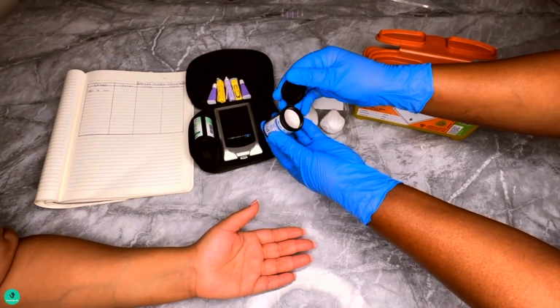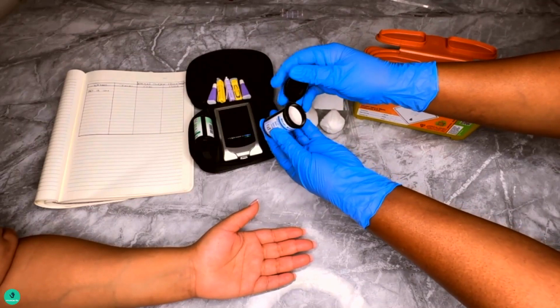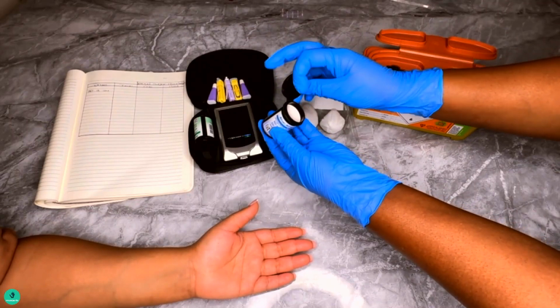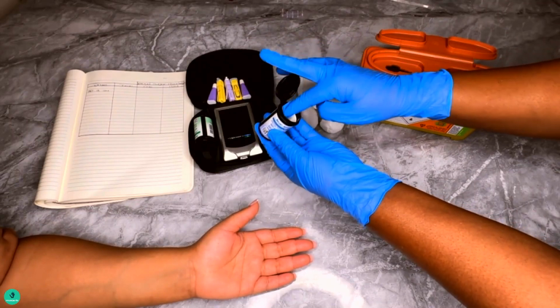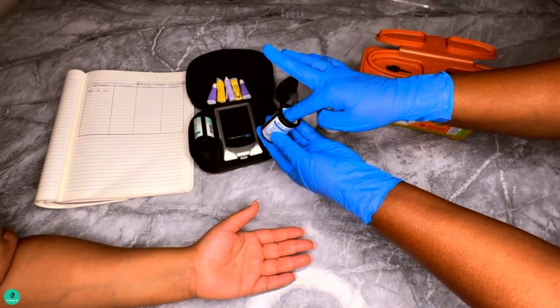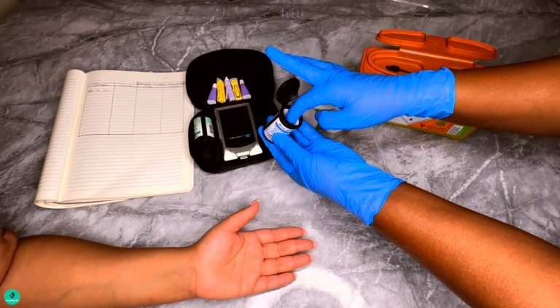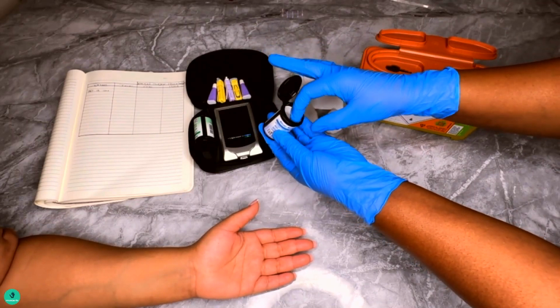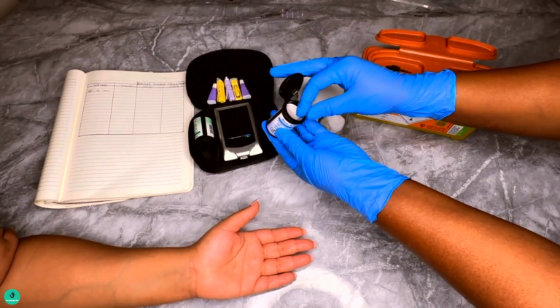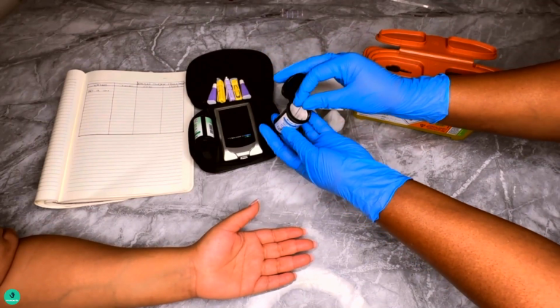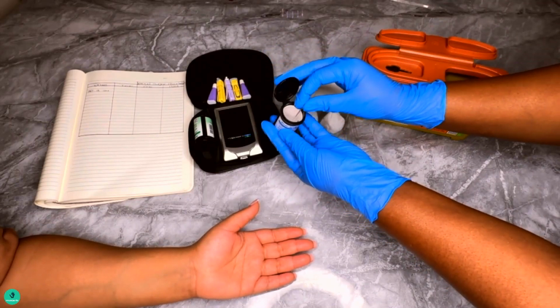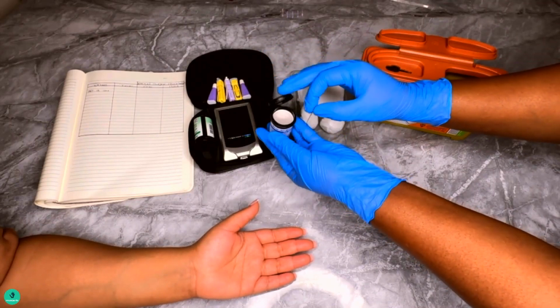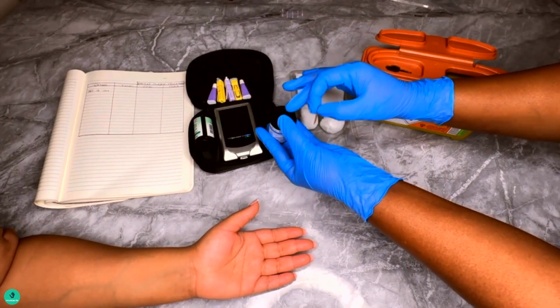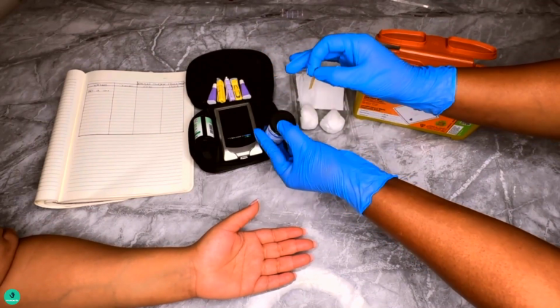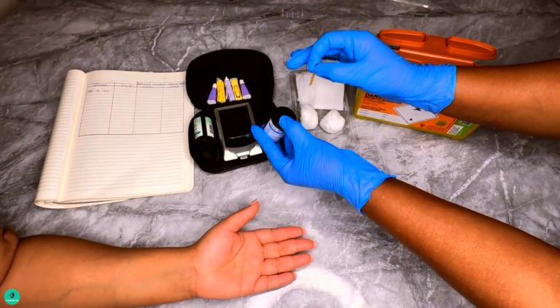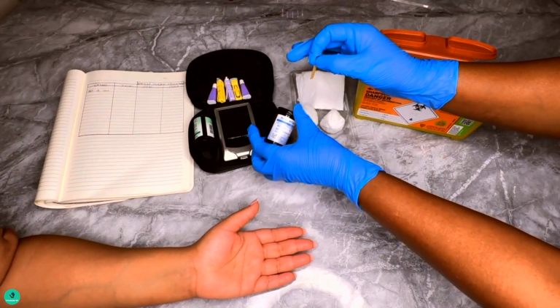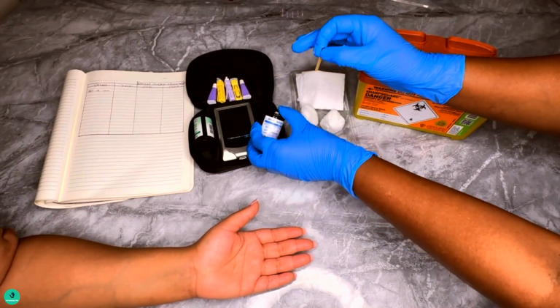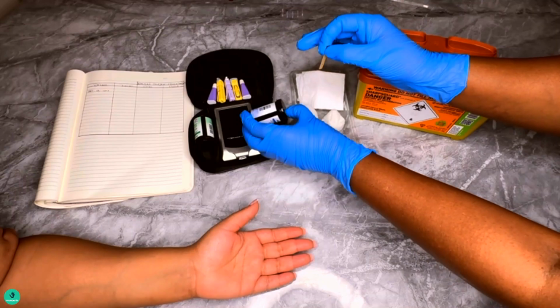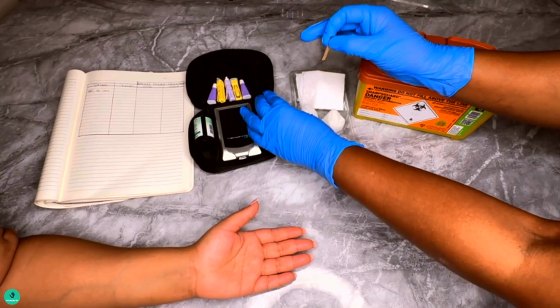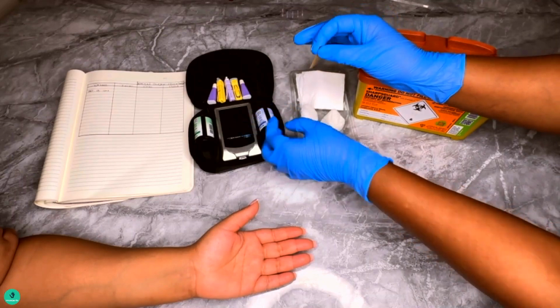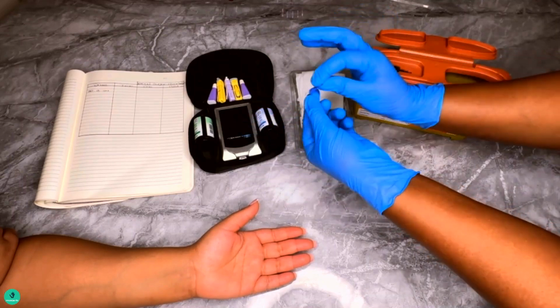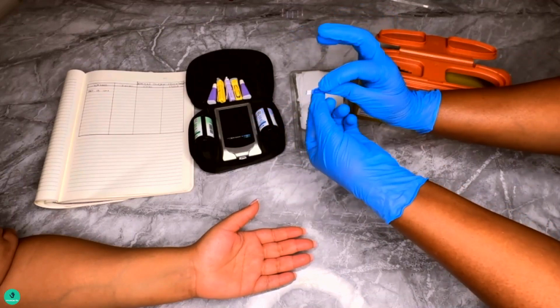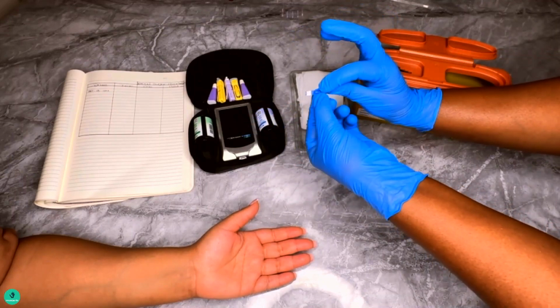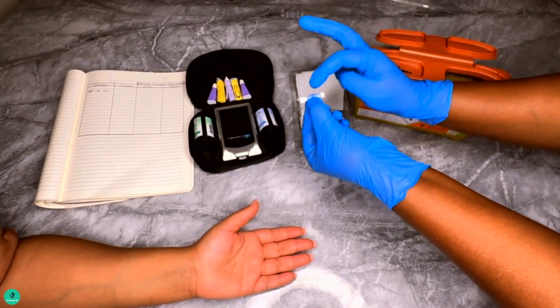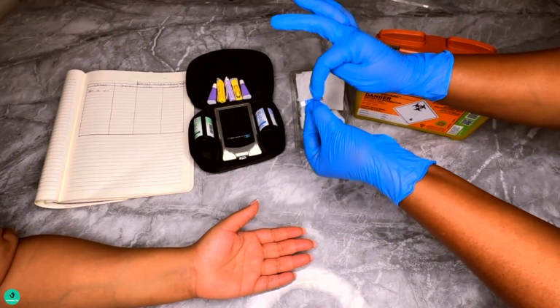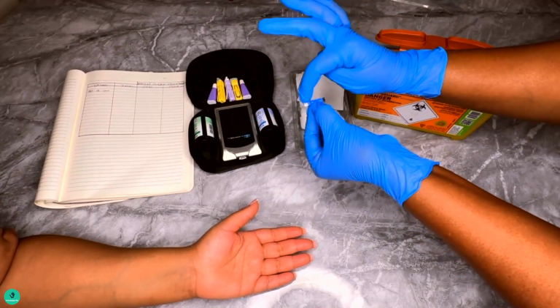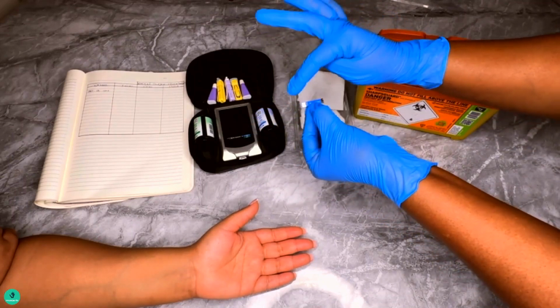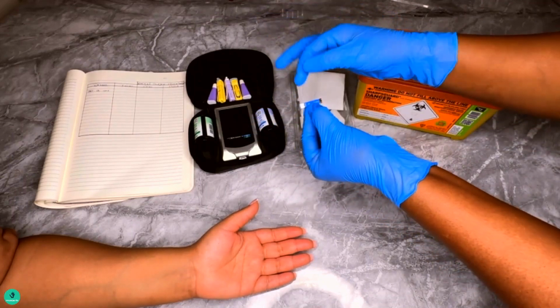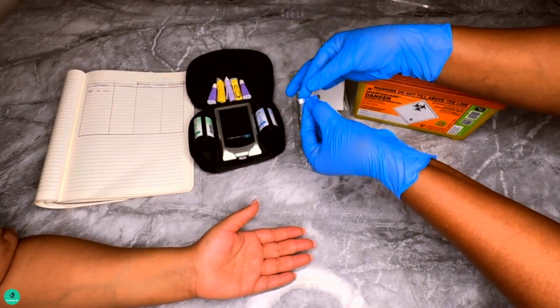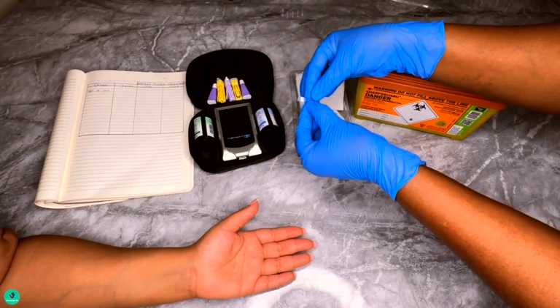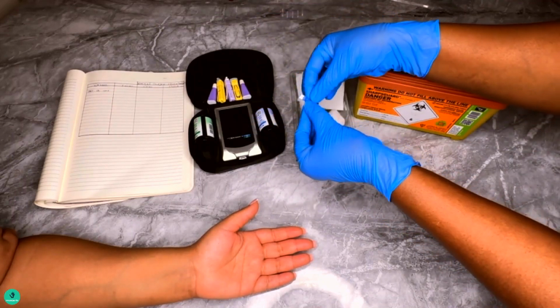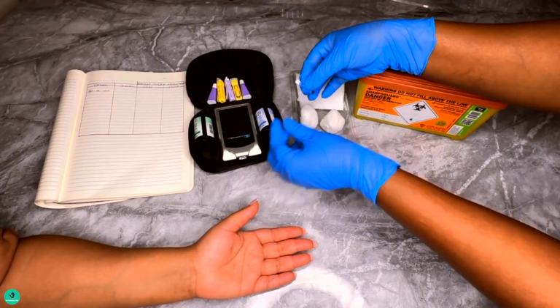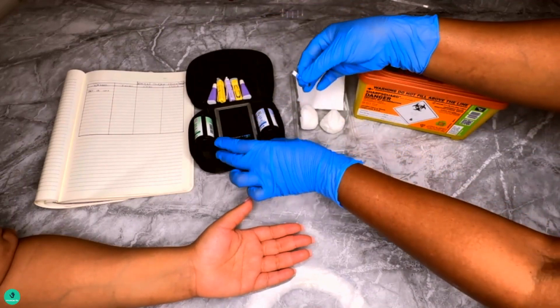Number three: ensure that the finger pricking device has been loaded with a new lancet. Number four: put a test strip into your meter.